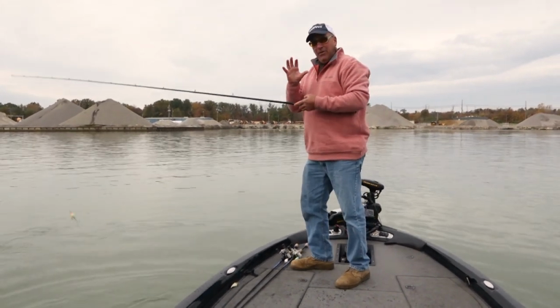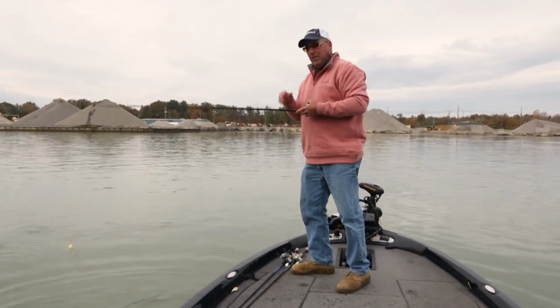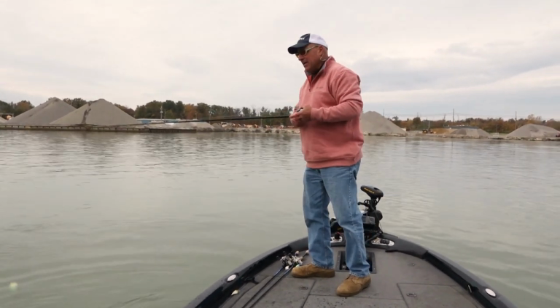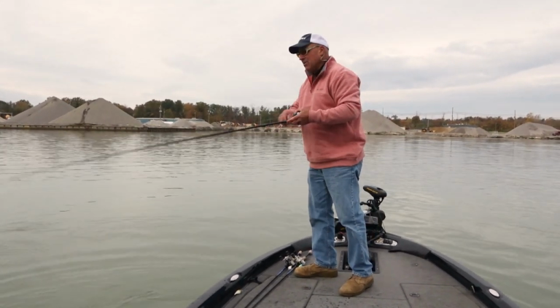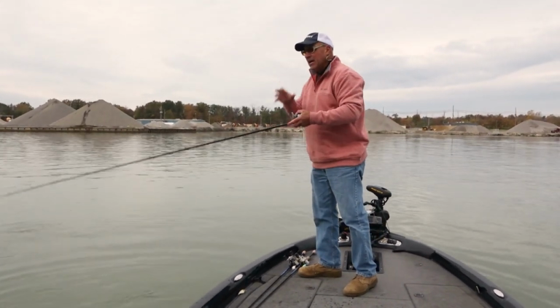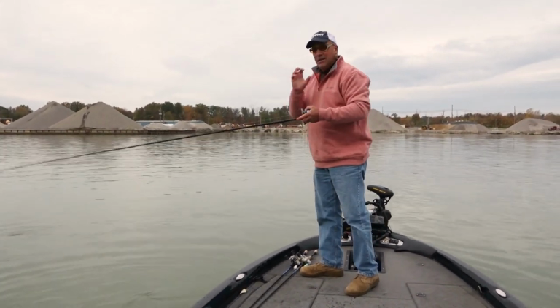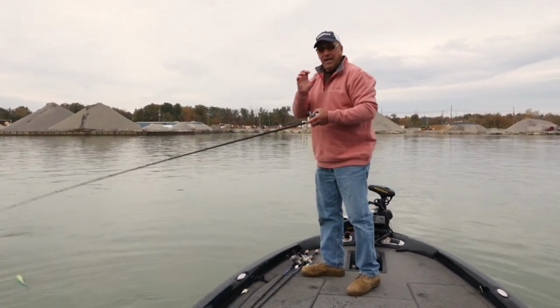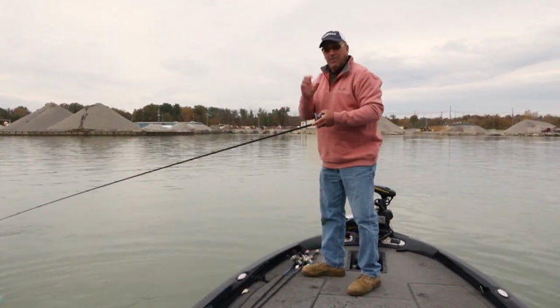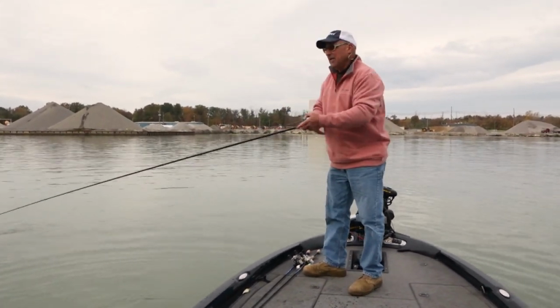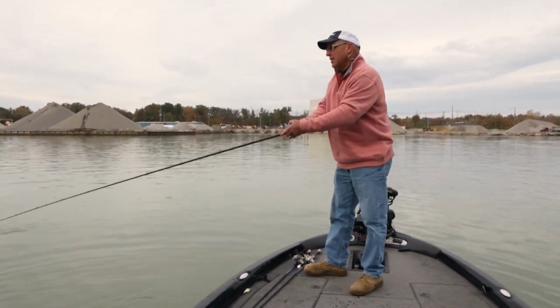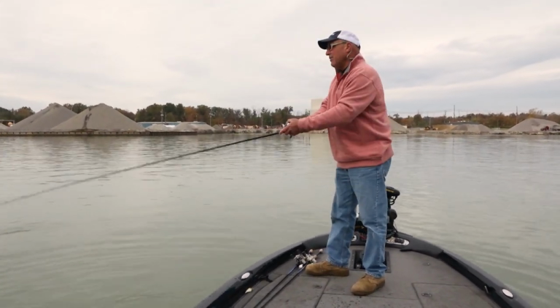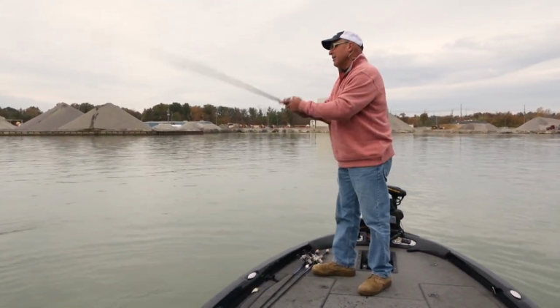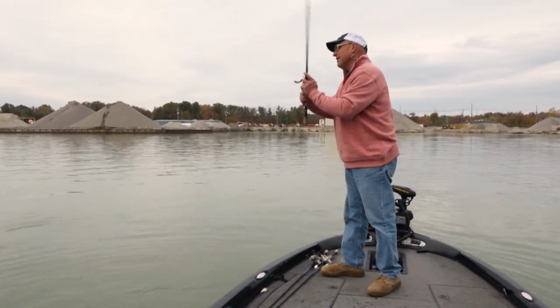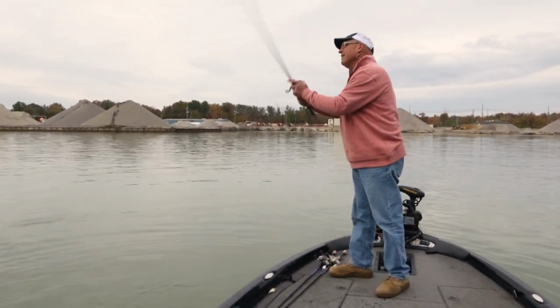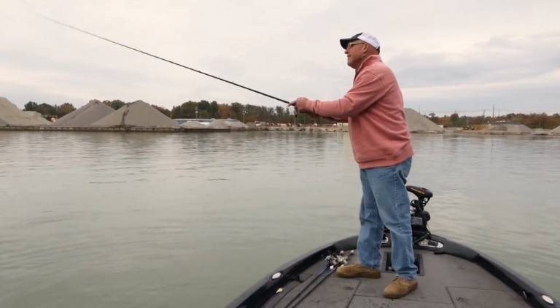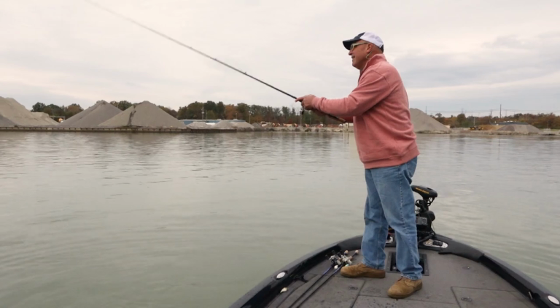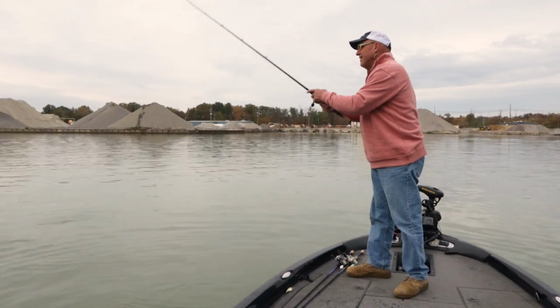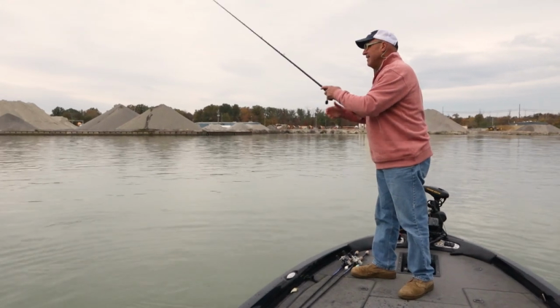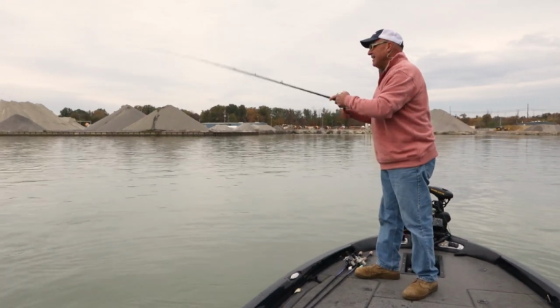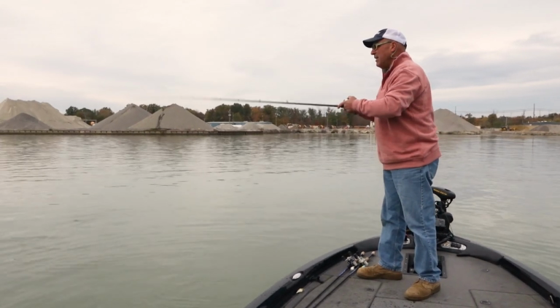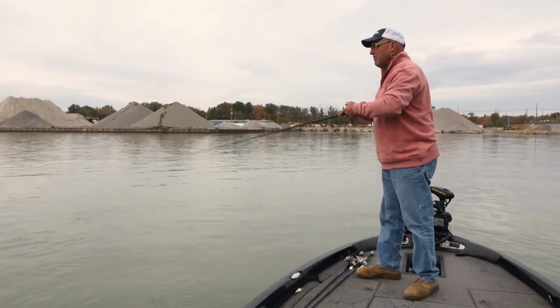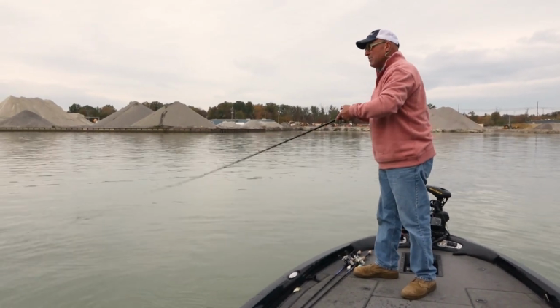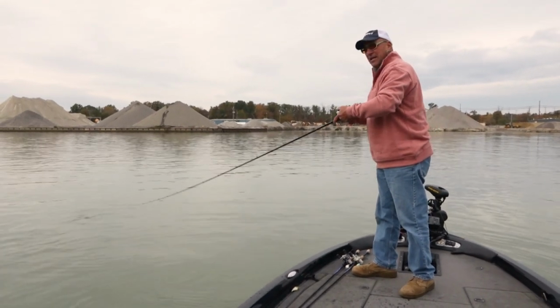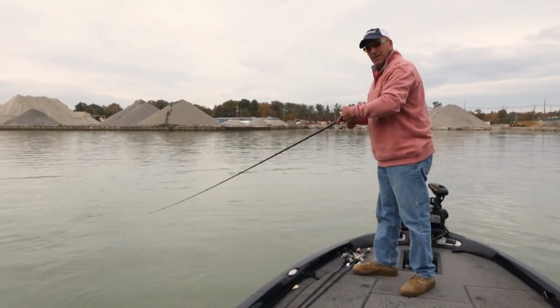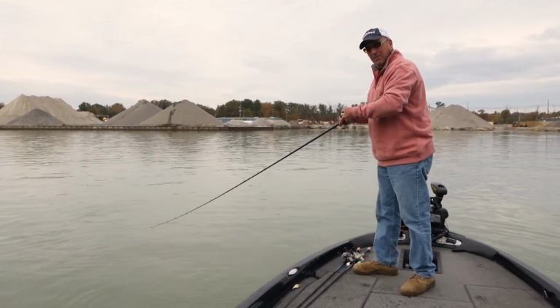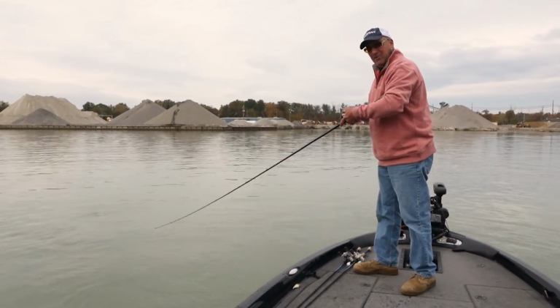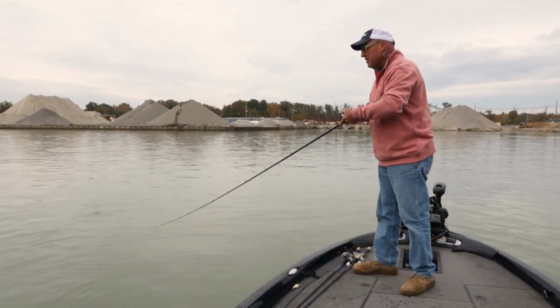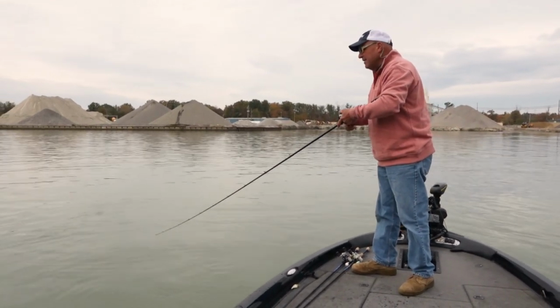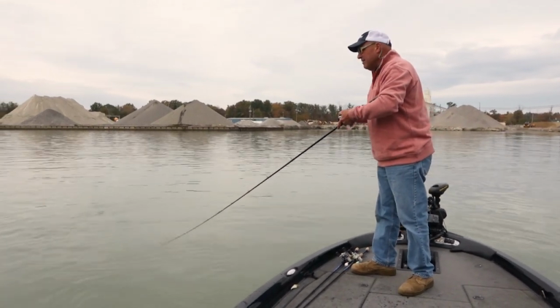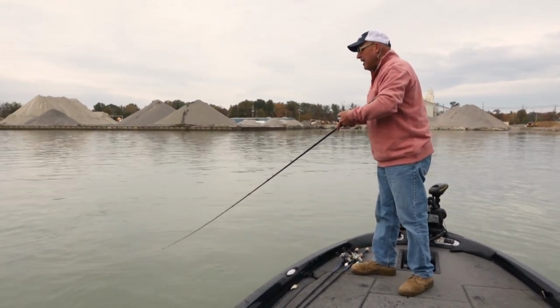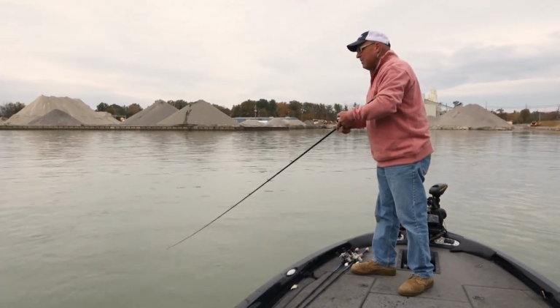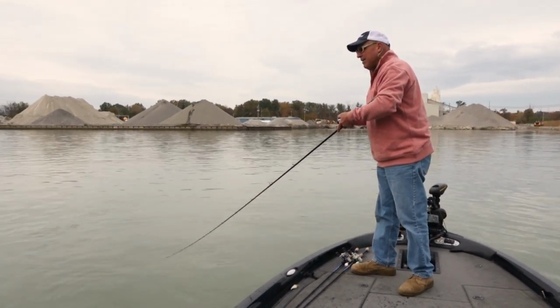I'm gonna let this dude go and catch me some more. That fish had all those black spots on it because it was laying up against the cover — that's what happens when you catch fish with black molding on them.